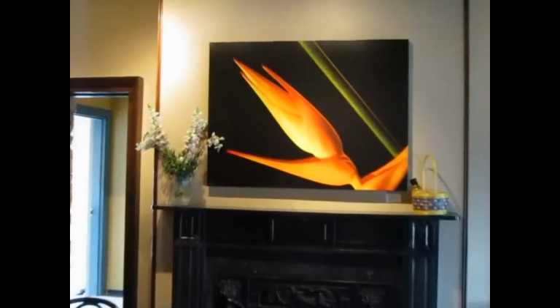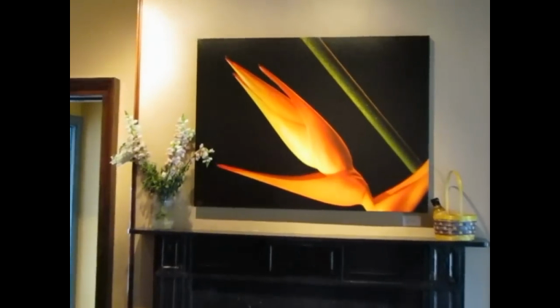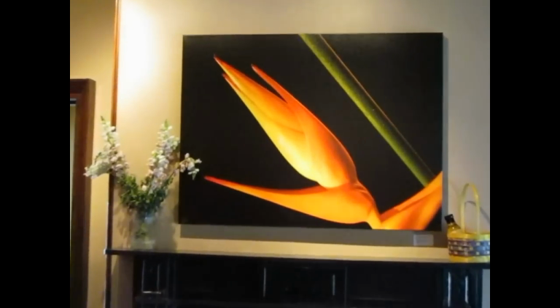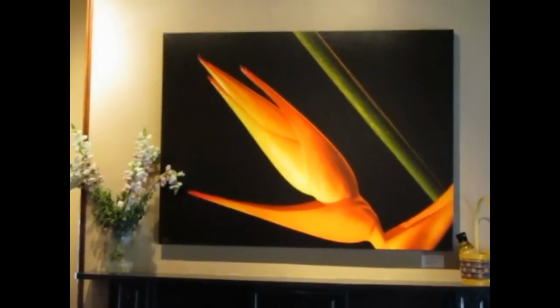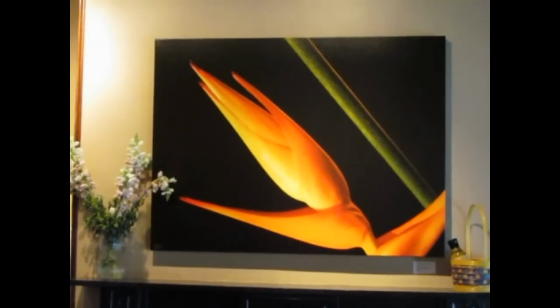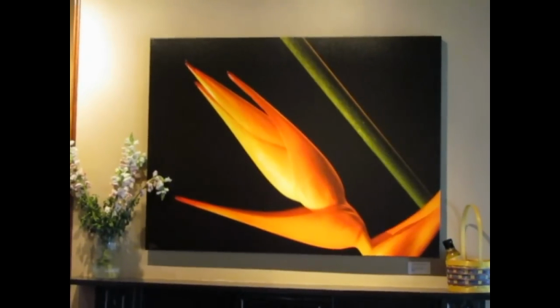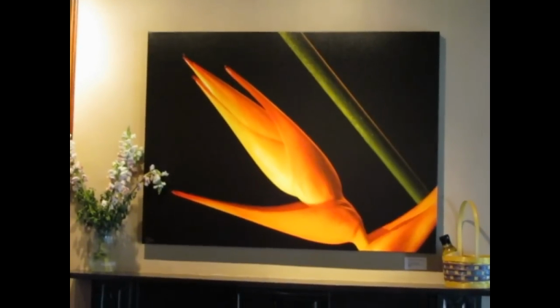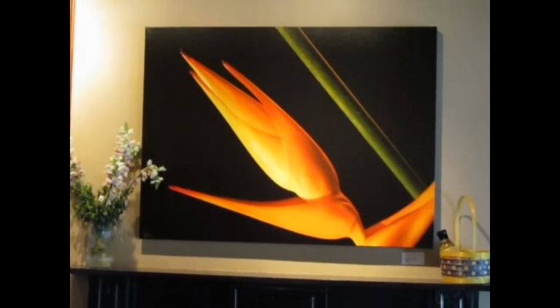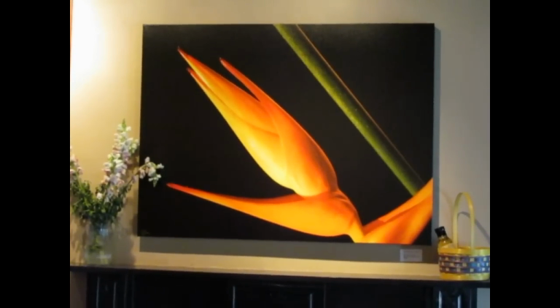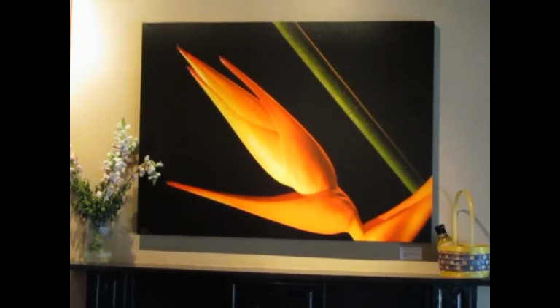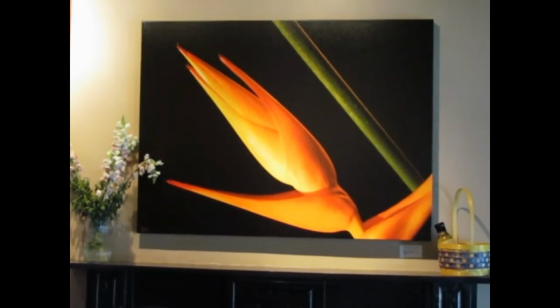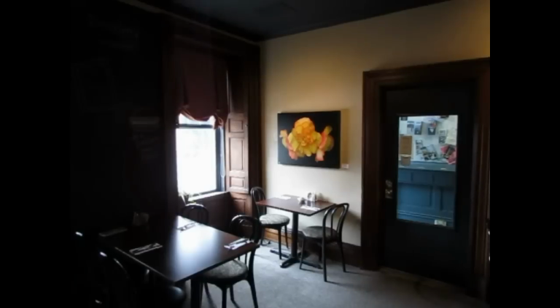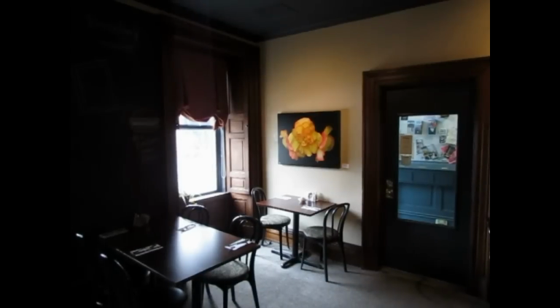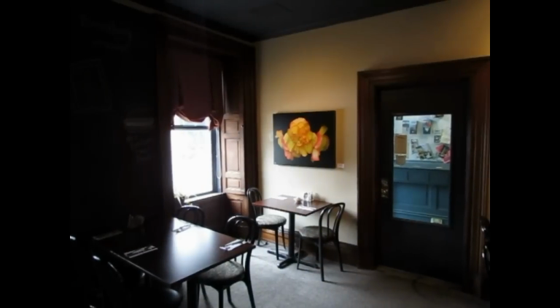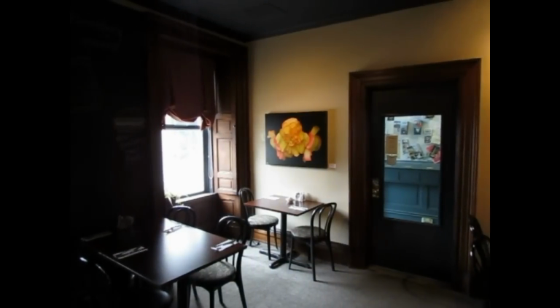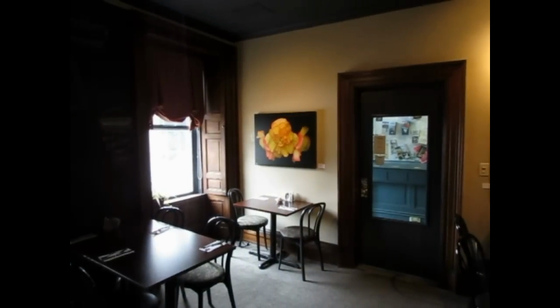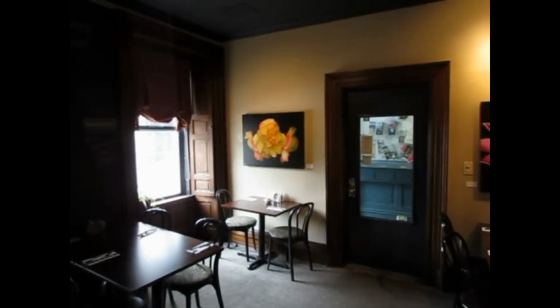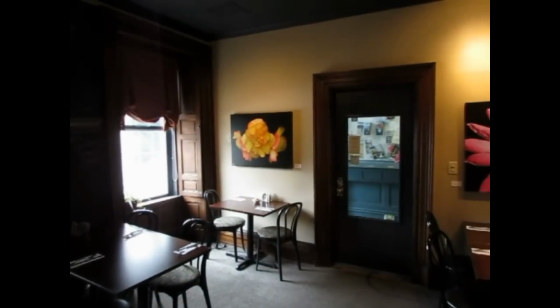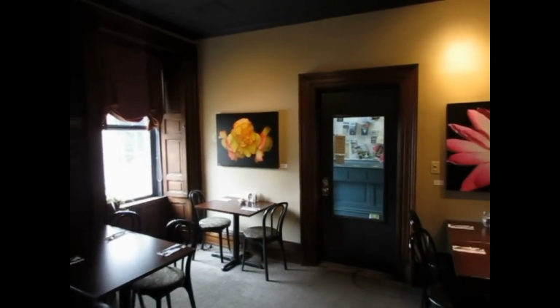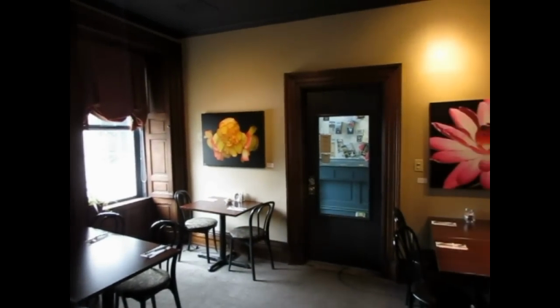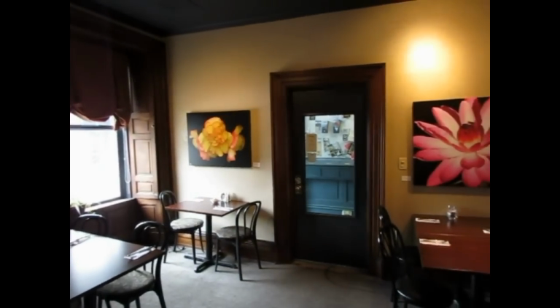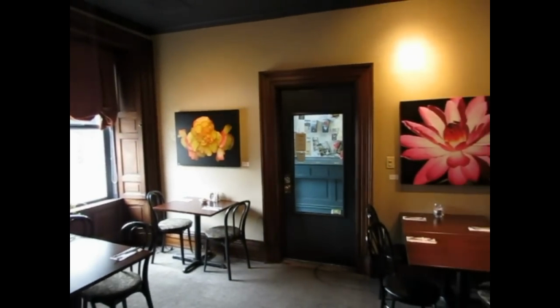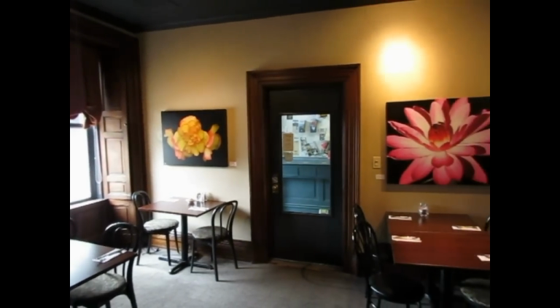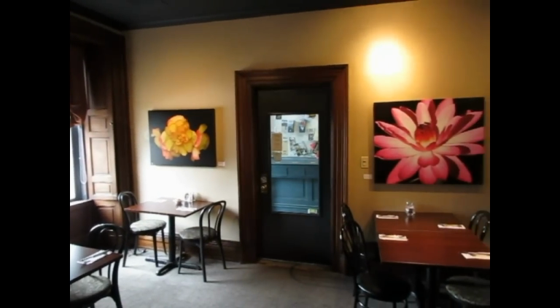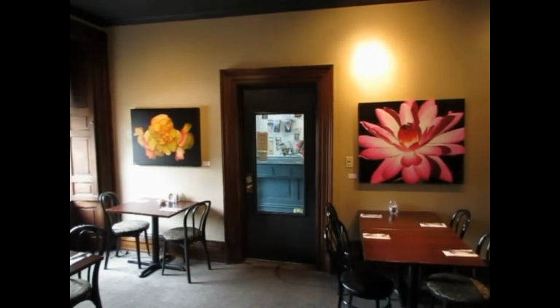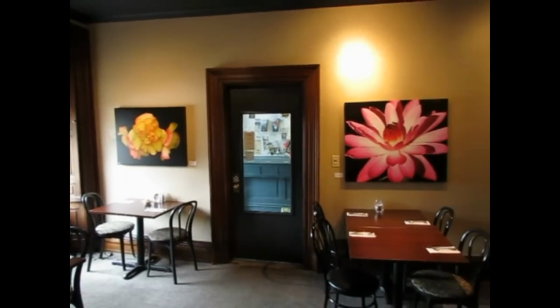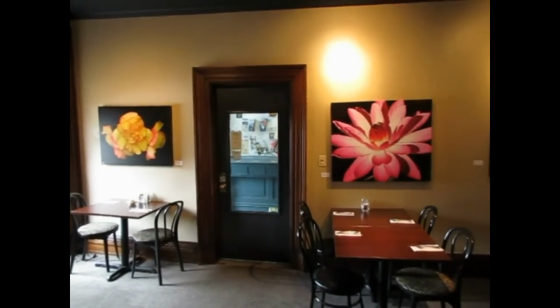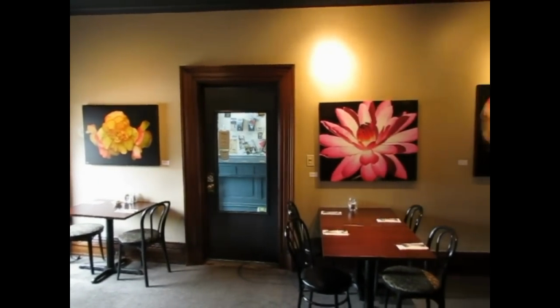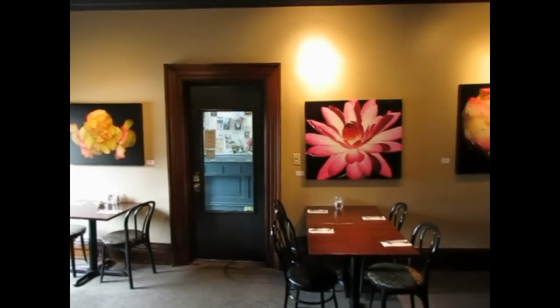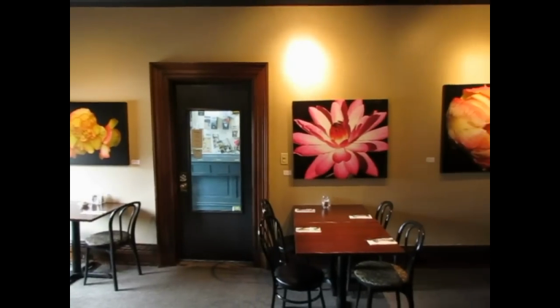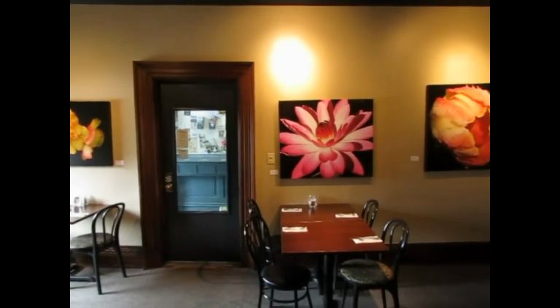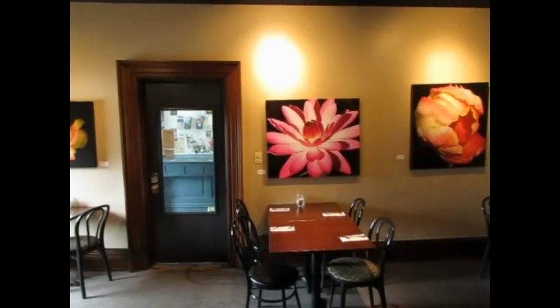Here is Chartreuse Flame, 36 inches by 48 inches, once again with a black gallery wrapped edge. Here we have a panoramic view of the Heritage Room with three of my pieces on the wall.